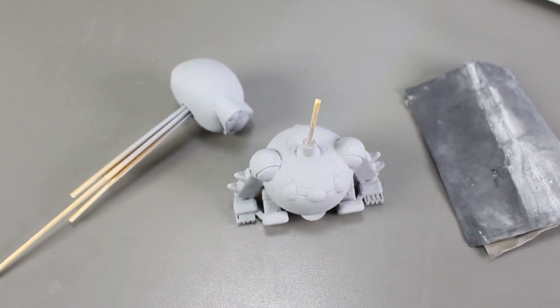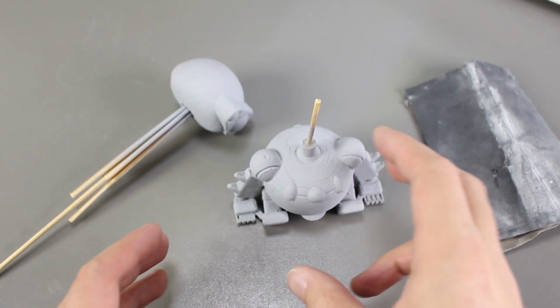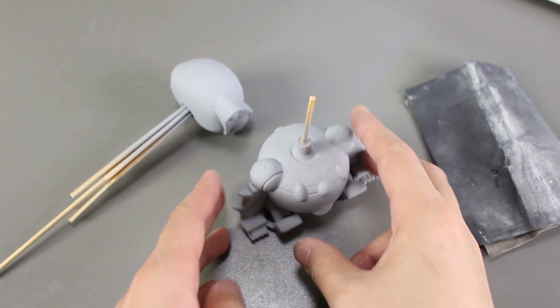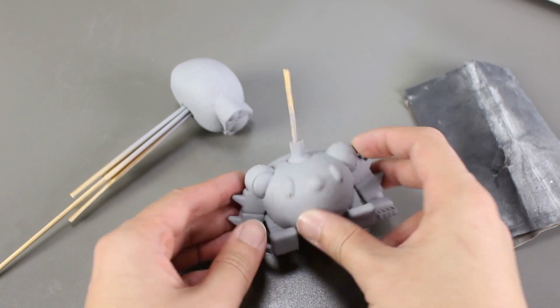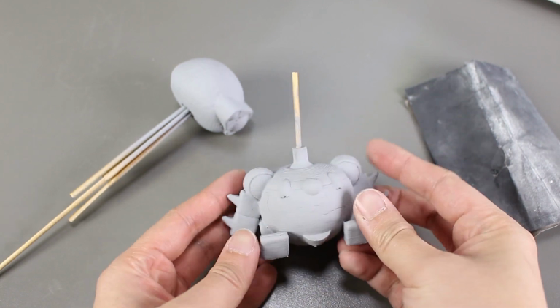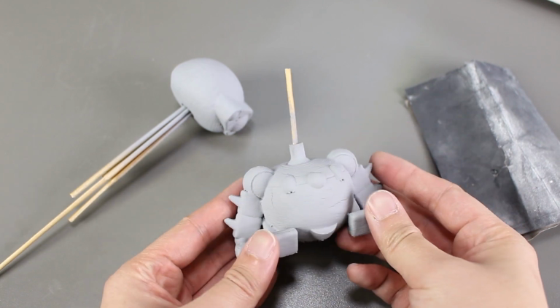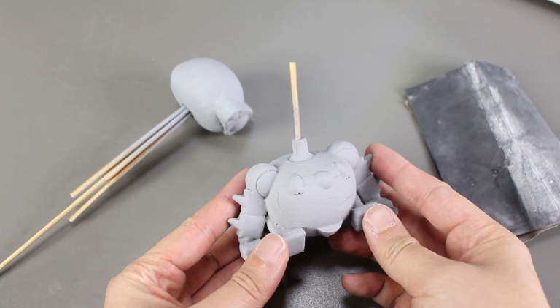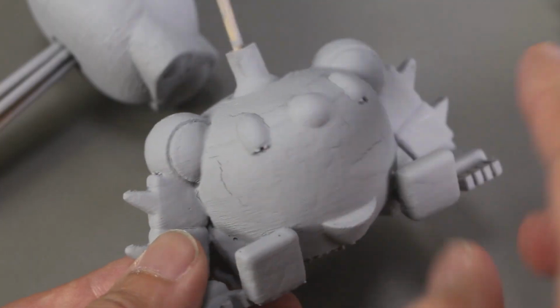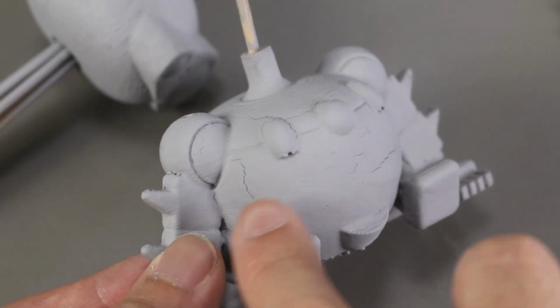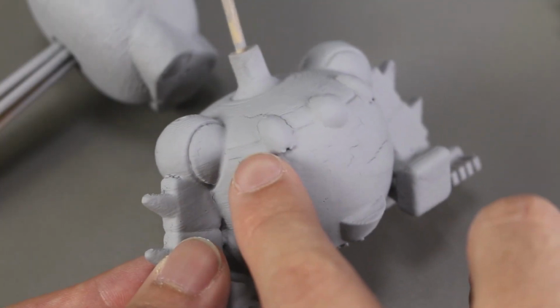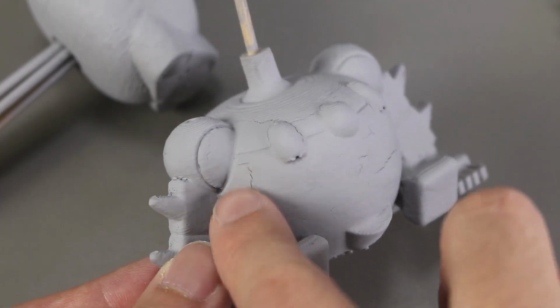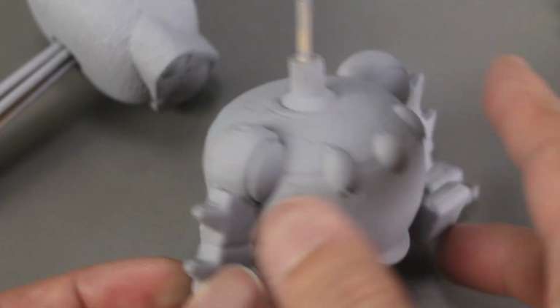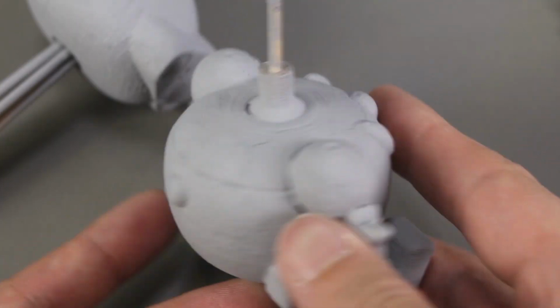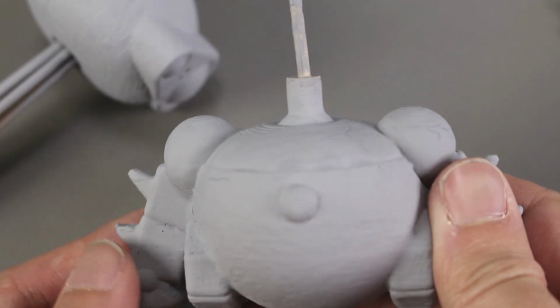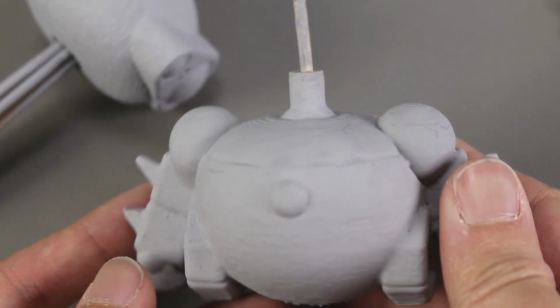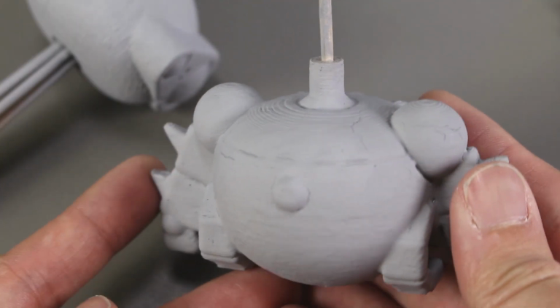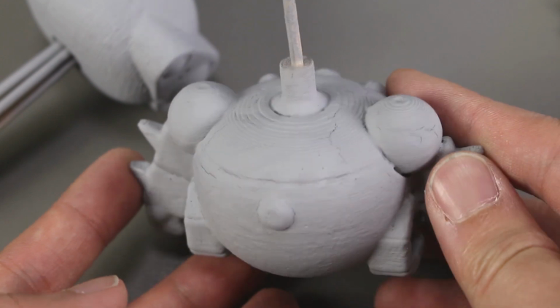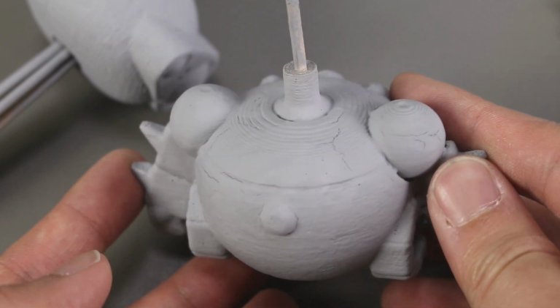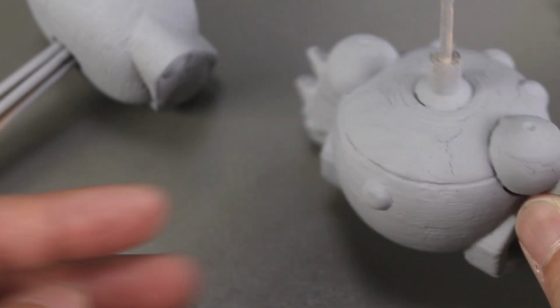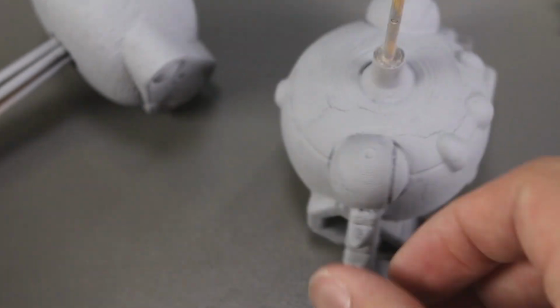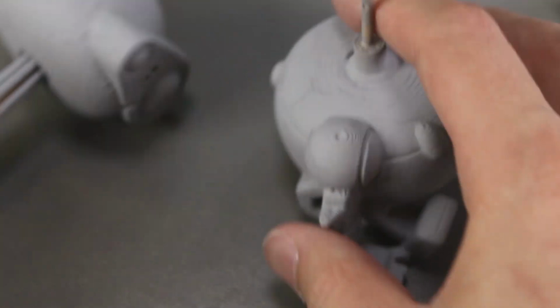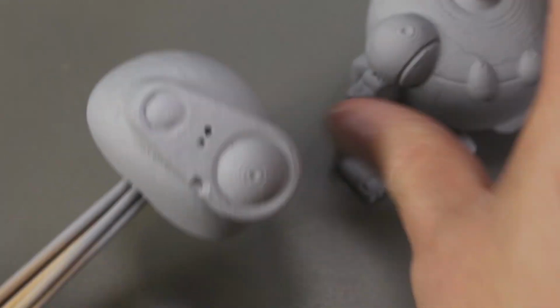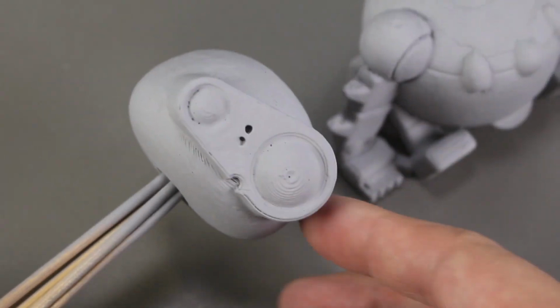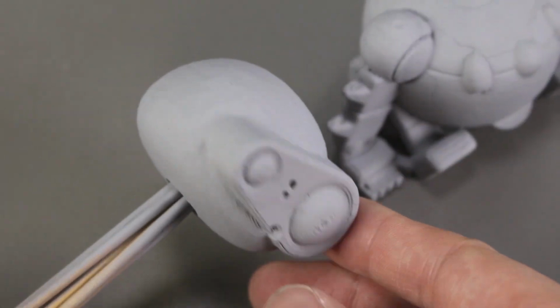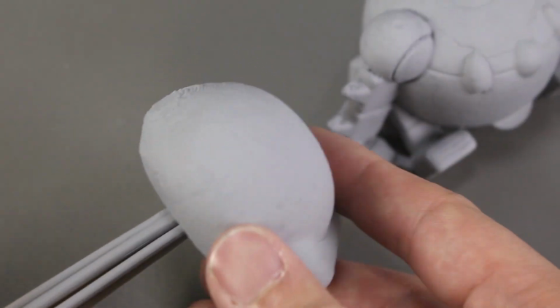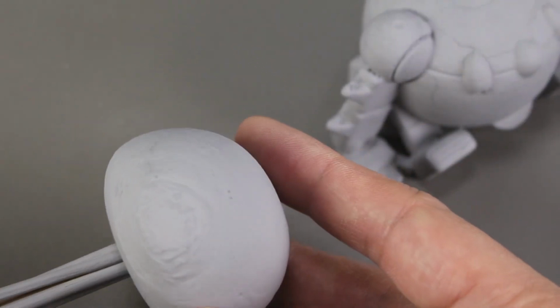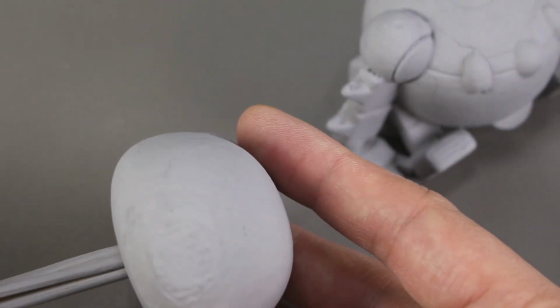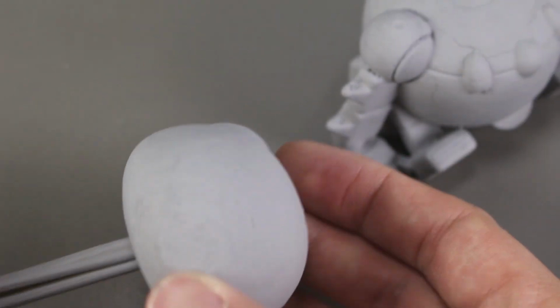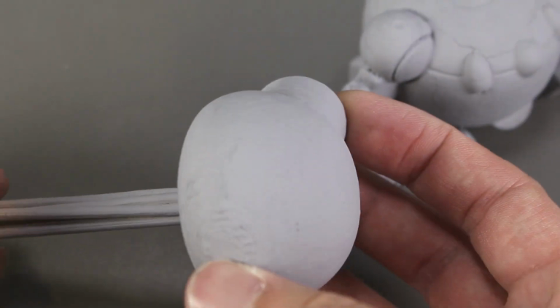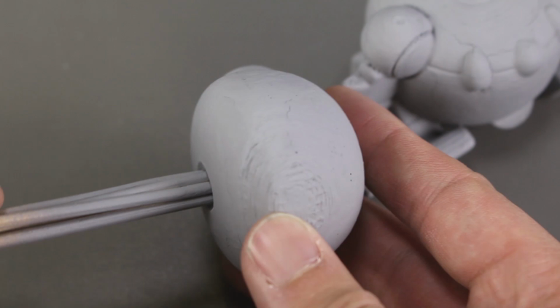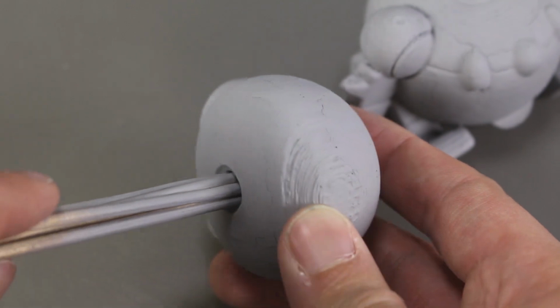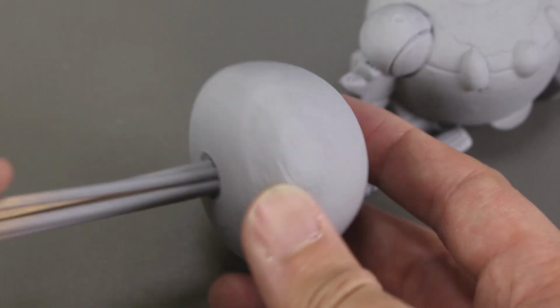Now that it is dry, let's take a look at it. We can see that some parts are cracked and the nail polish top coat actually didn't smooth out the whole surface as I thought it would. This means I have to sand down the primer a bit.